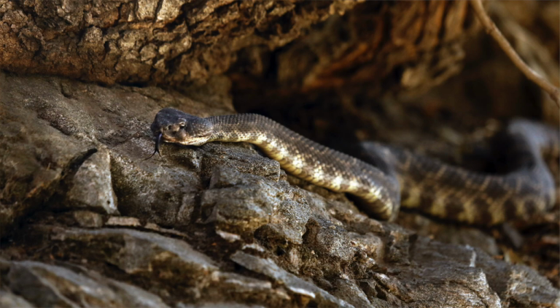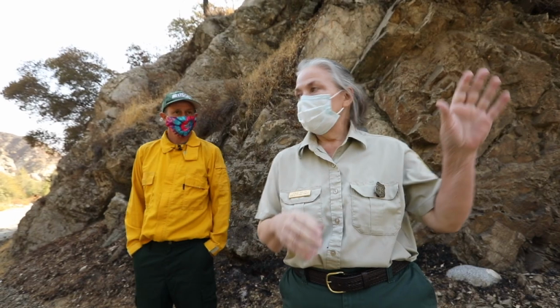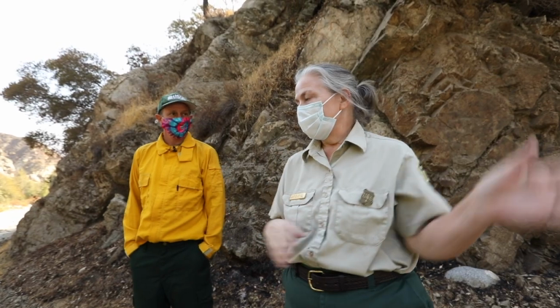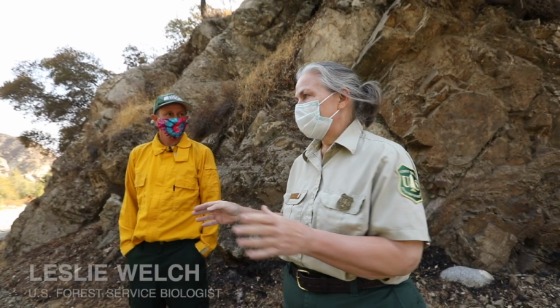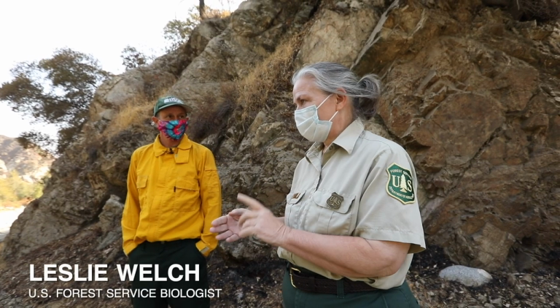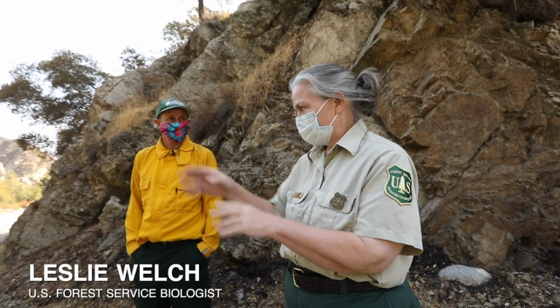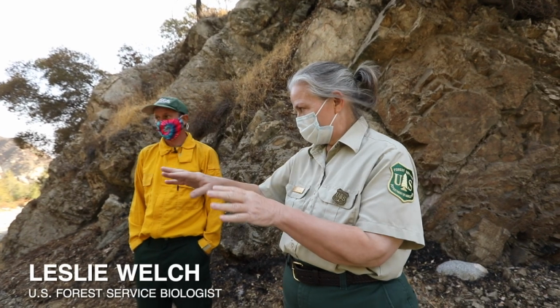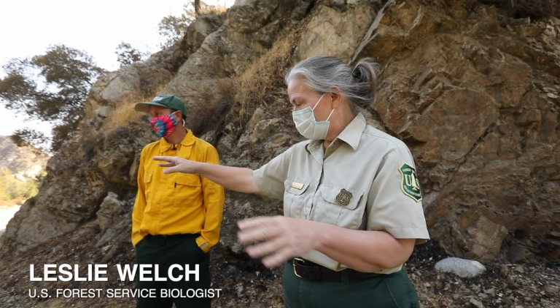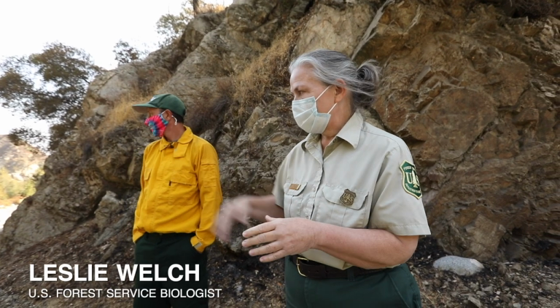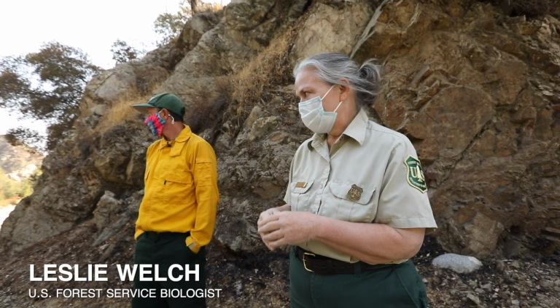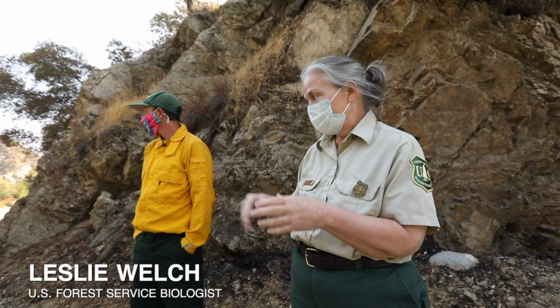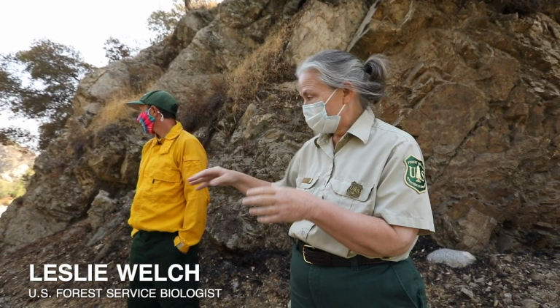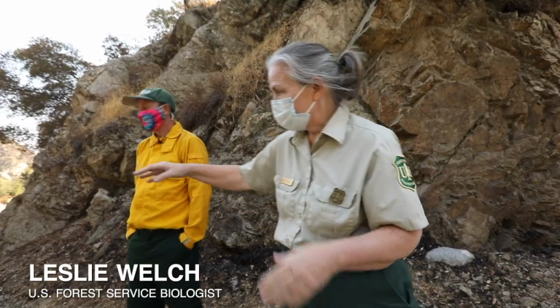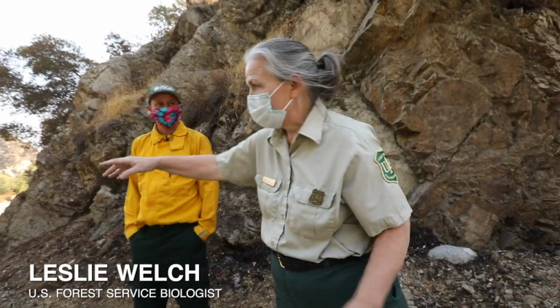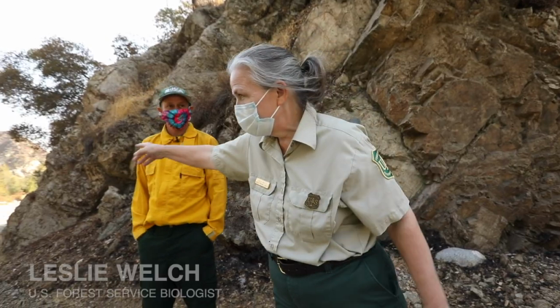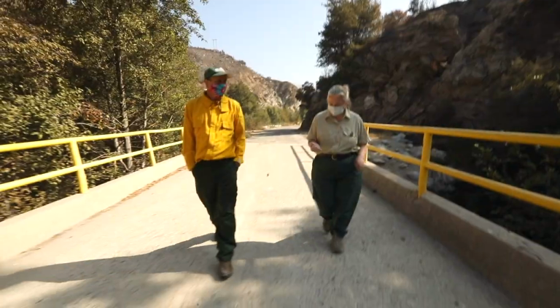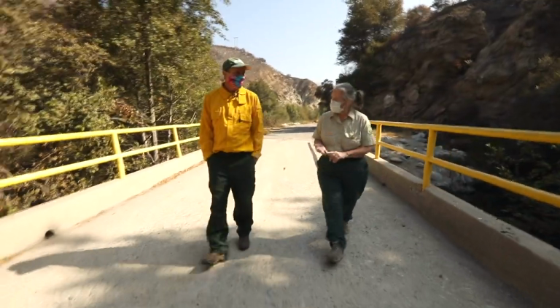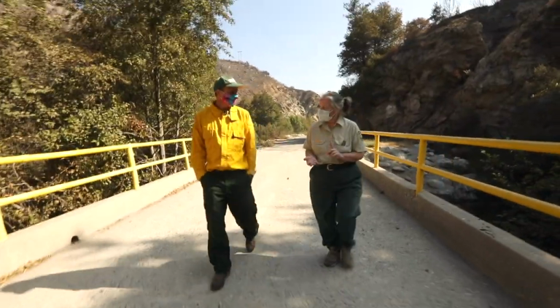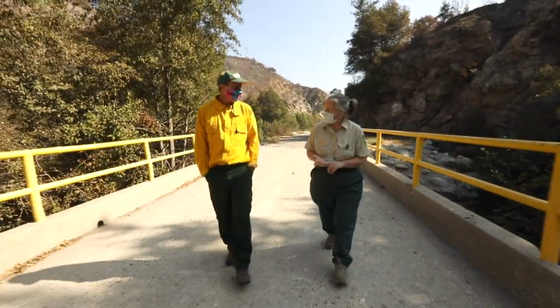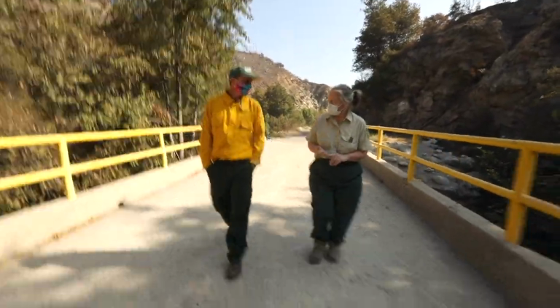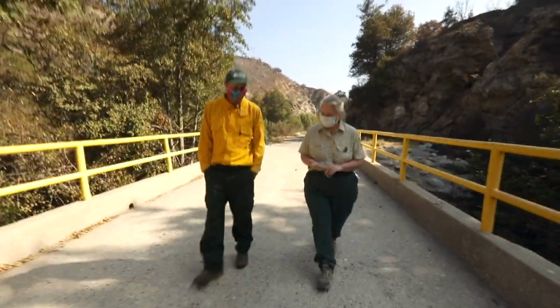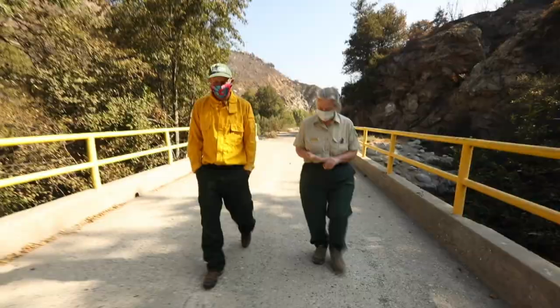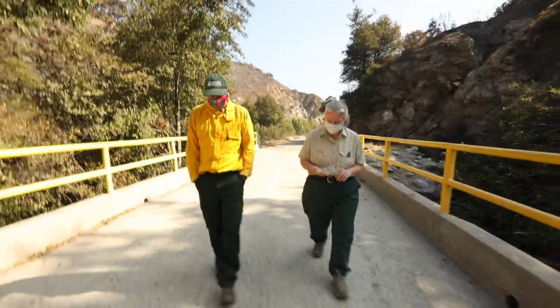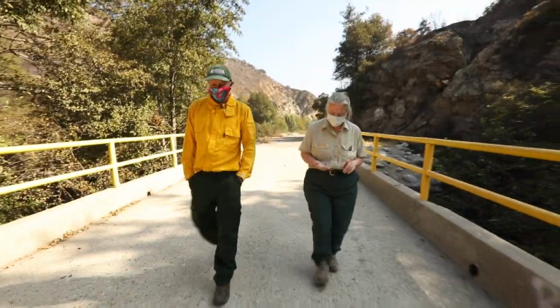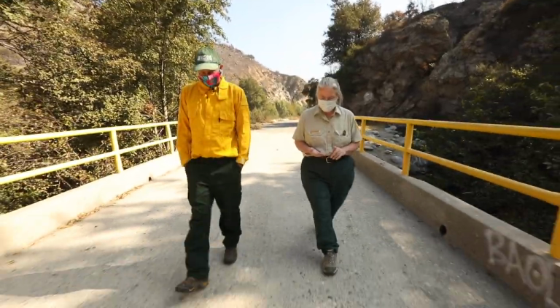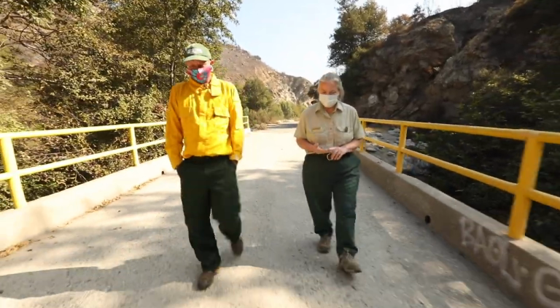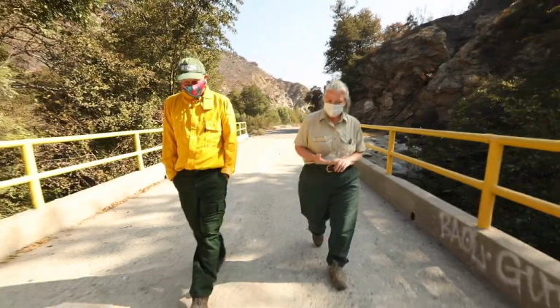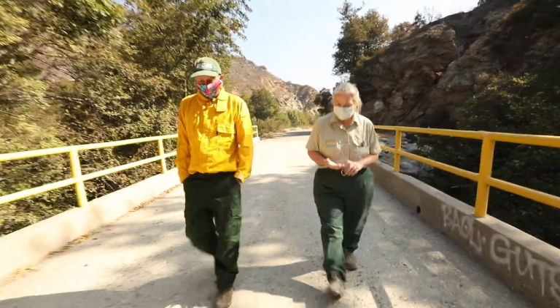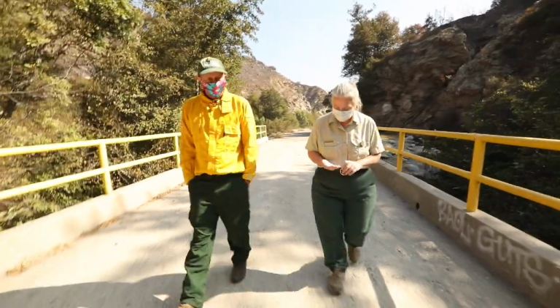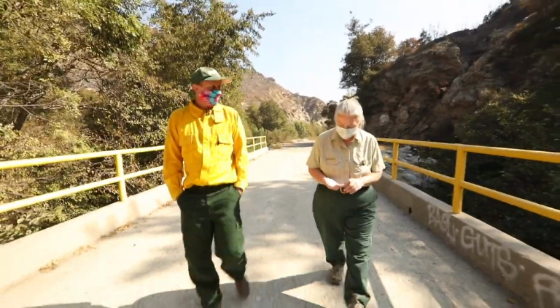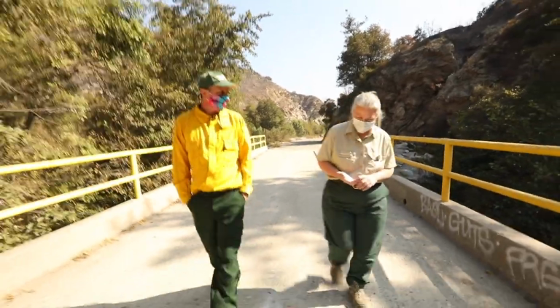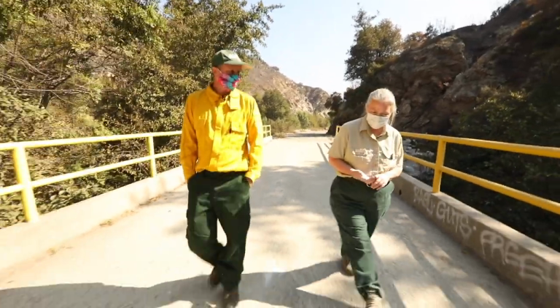This entire drainage — whether the trees burned in that section or whether the trees are still green — it's still all going to be heavily impacted once the rains start.